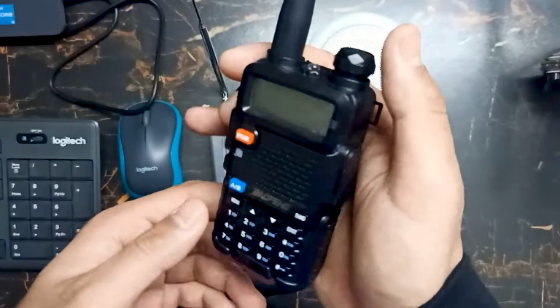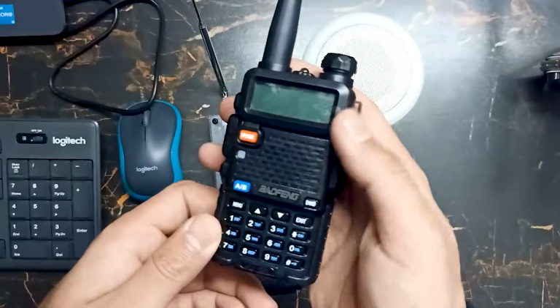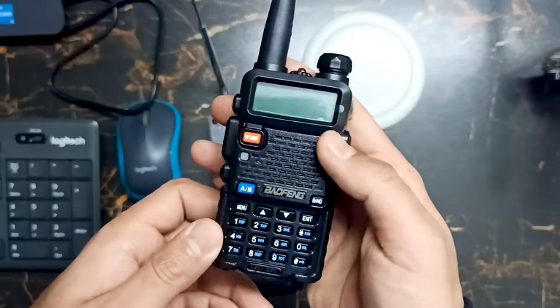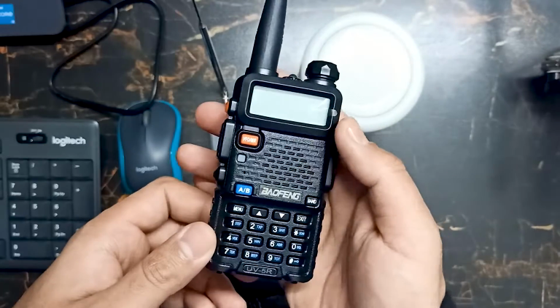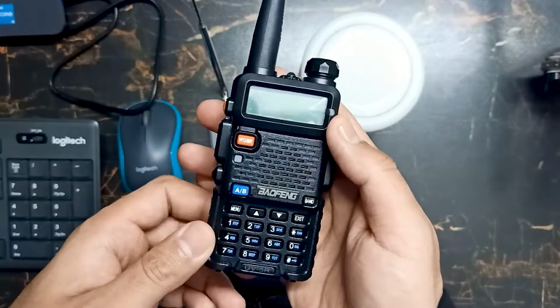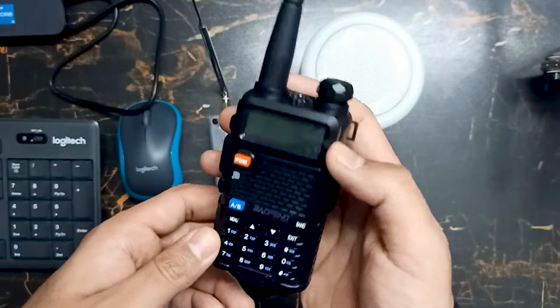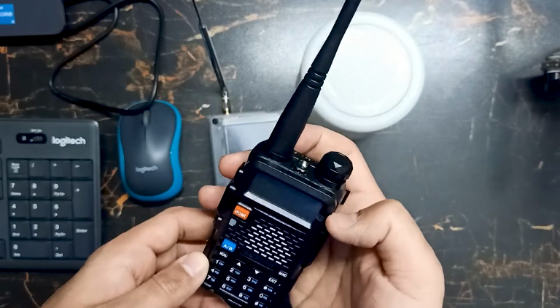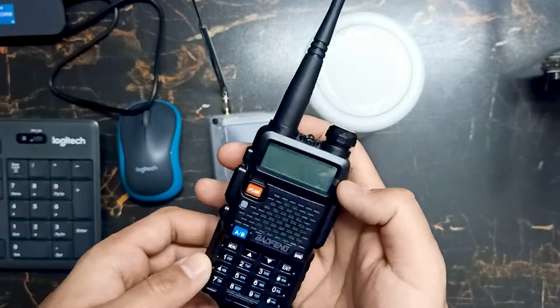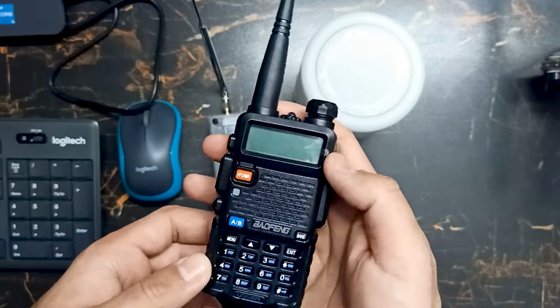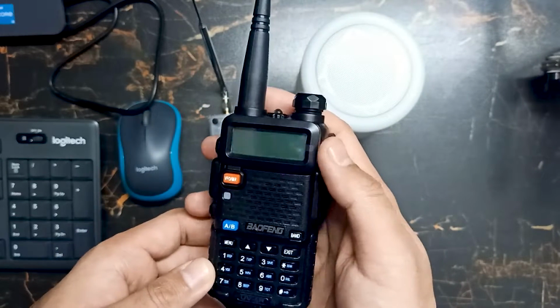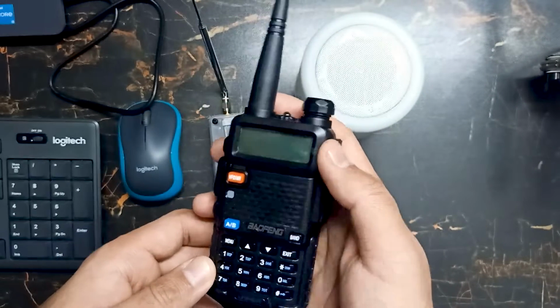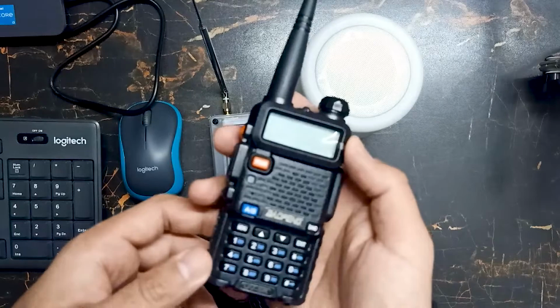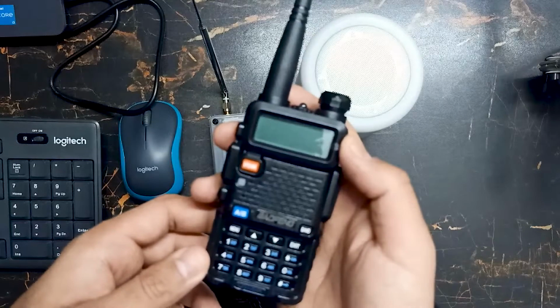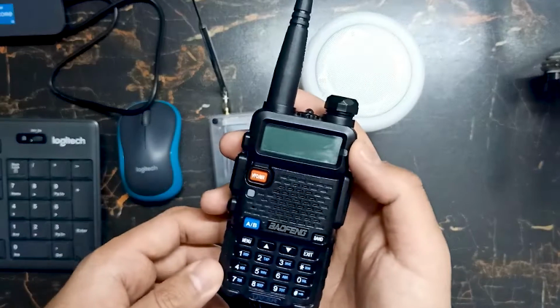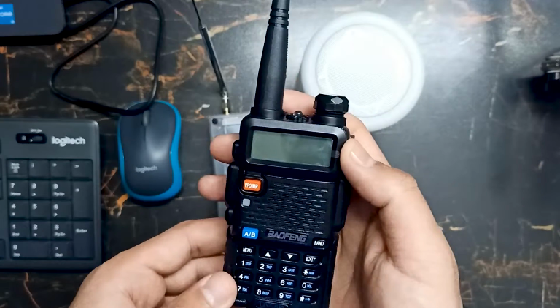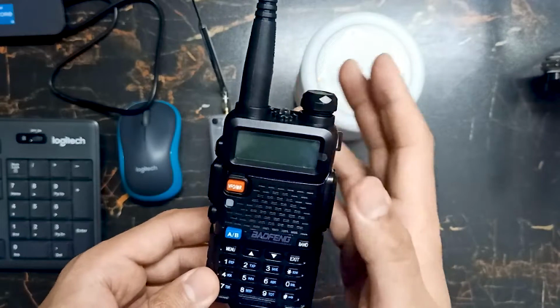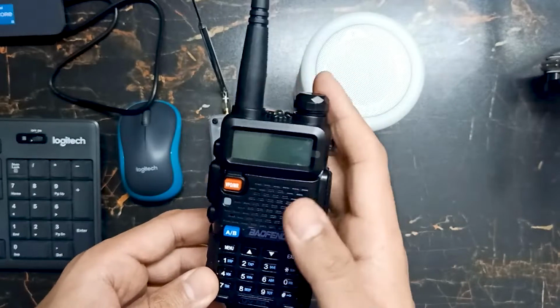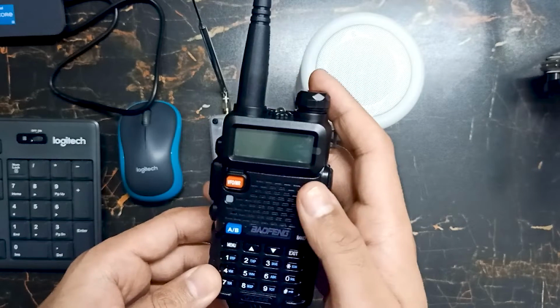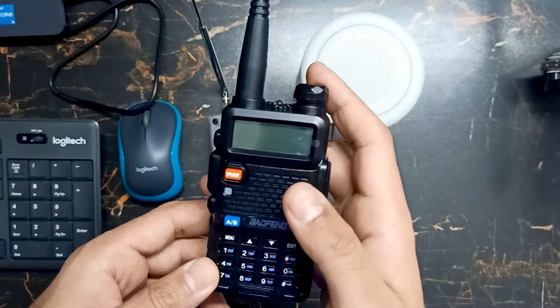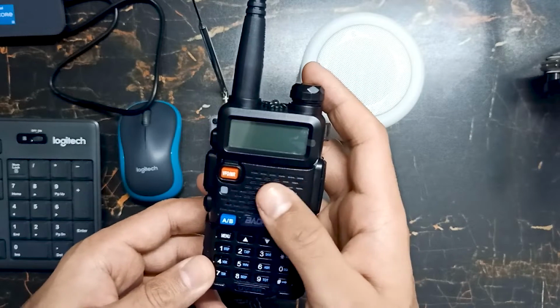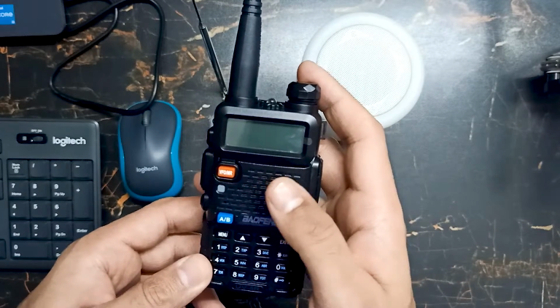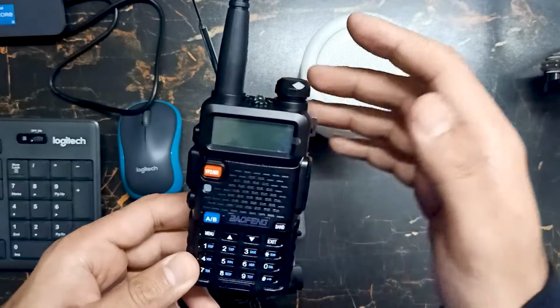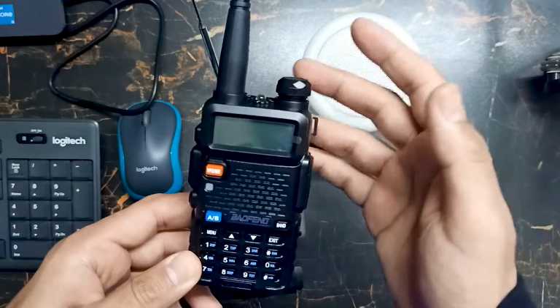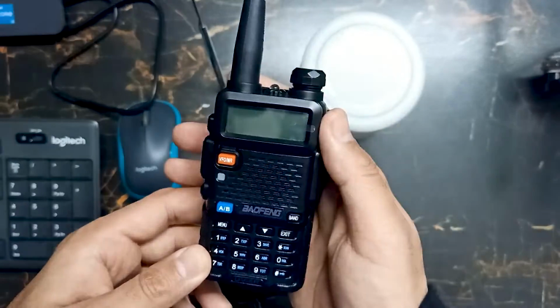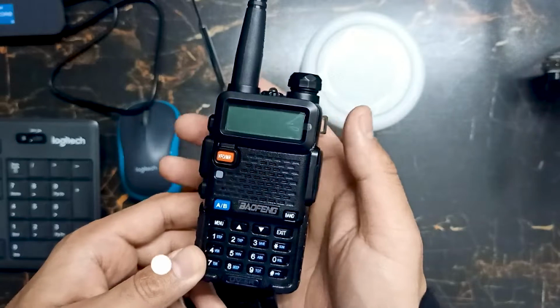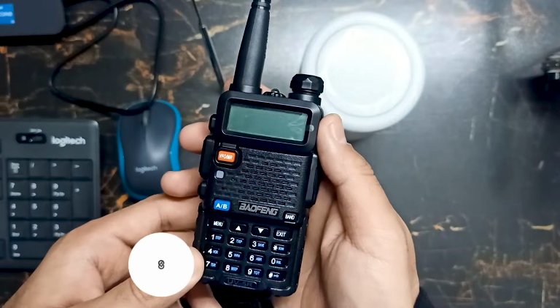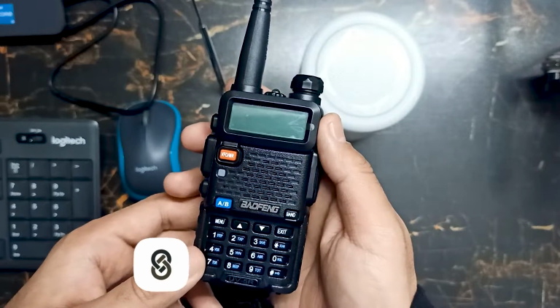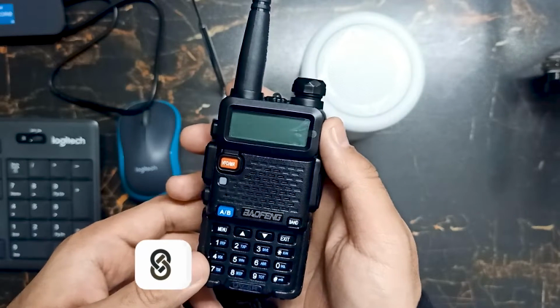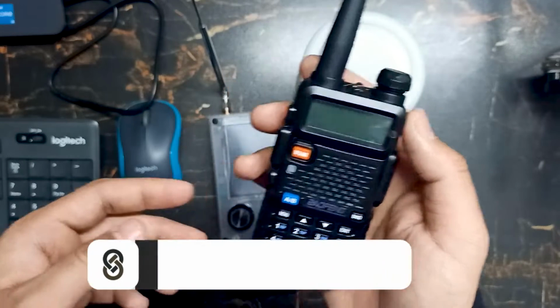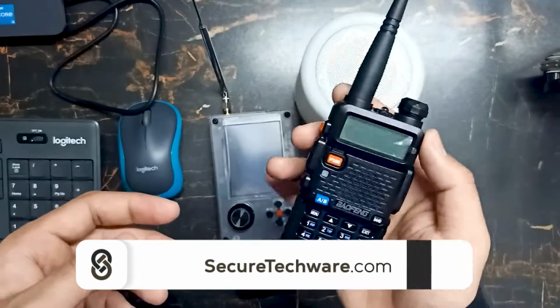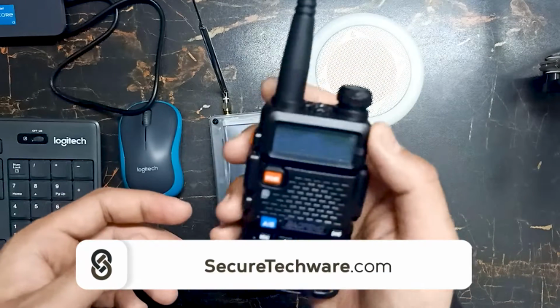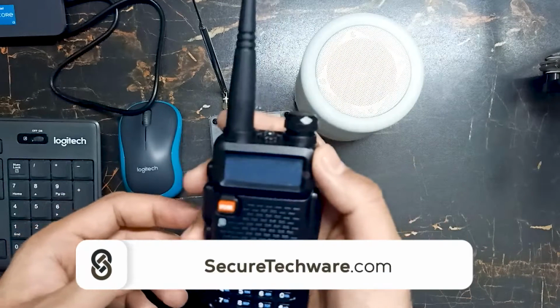This device is also a ham radio — it's a walkie-talkie and a ham radio. We will see how we can receive data or audio from this ham radio to our HackRF.